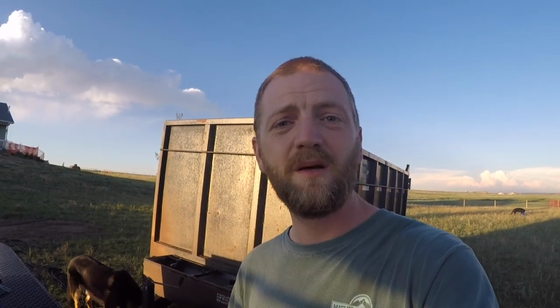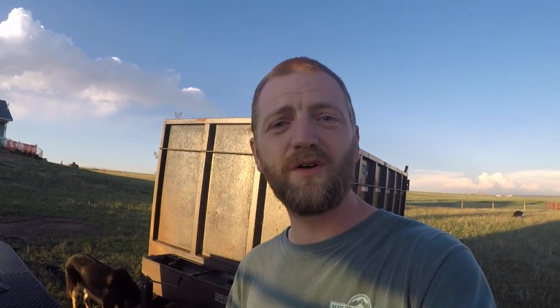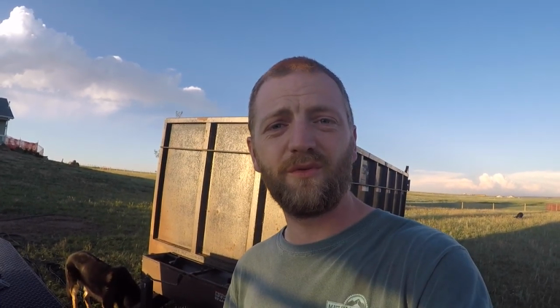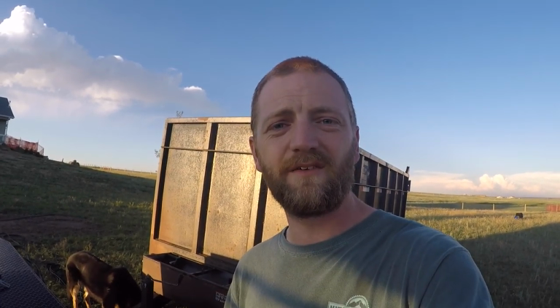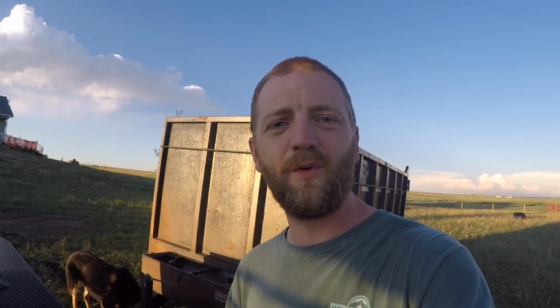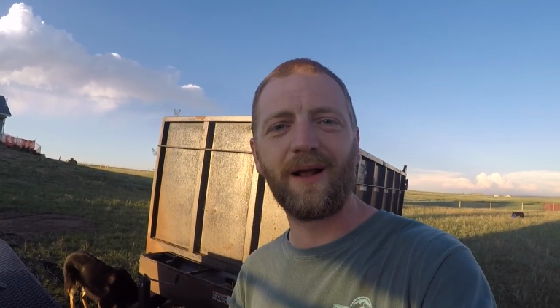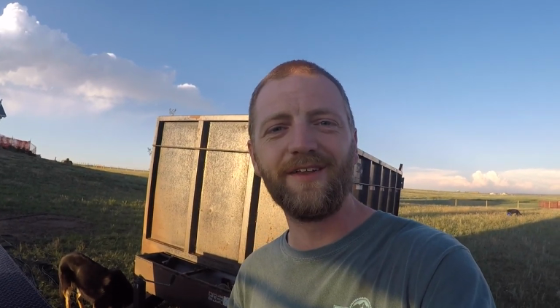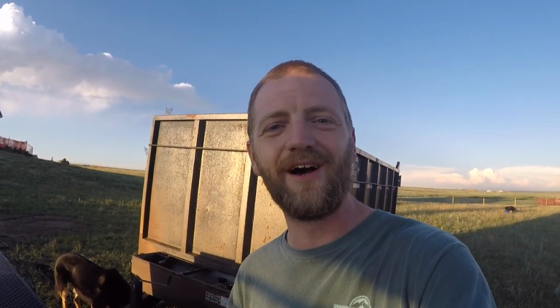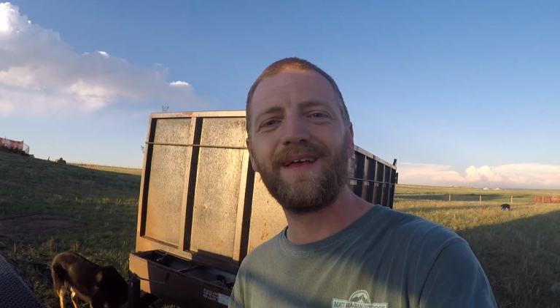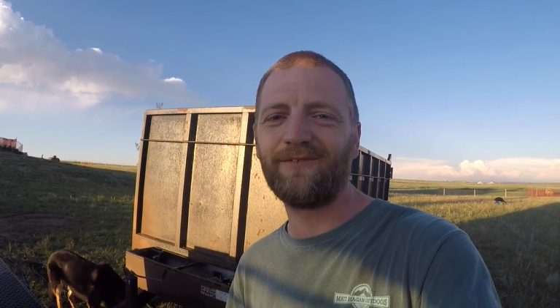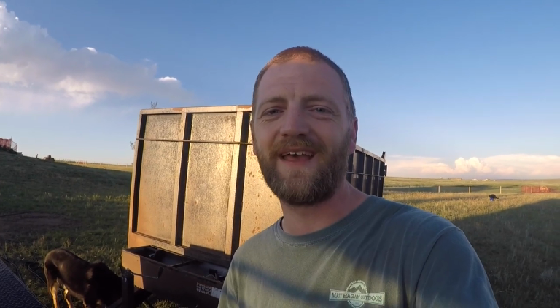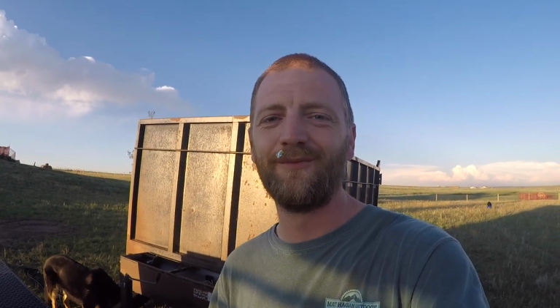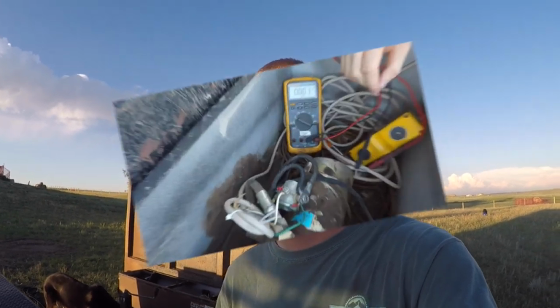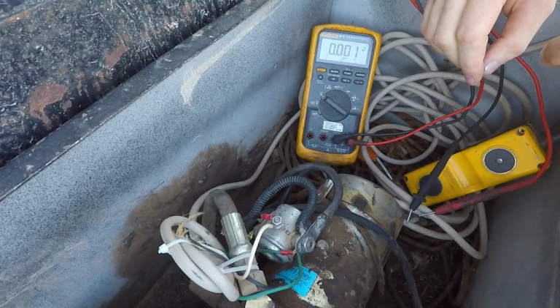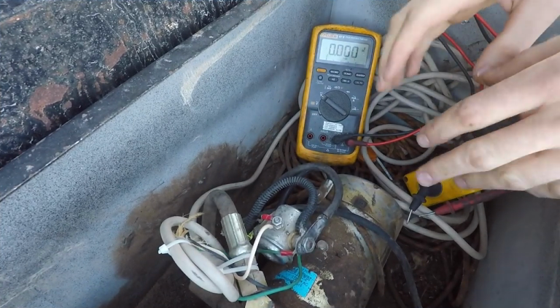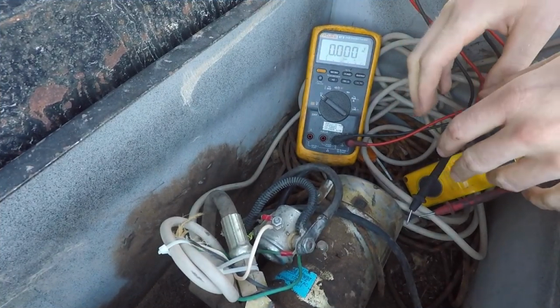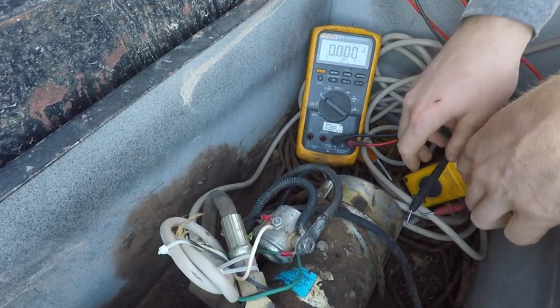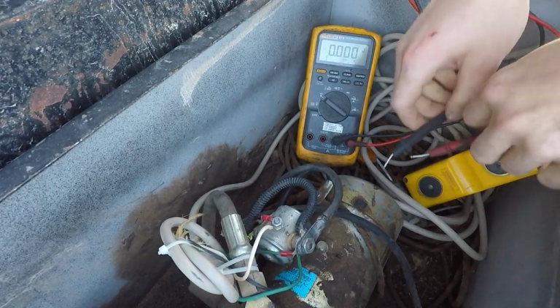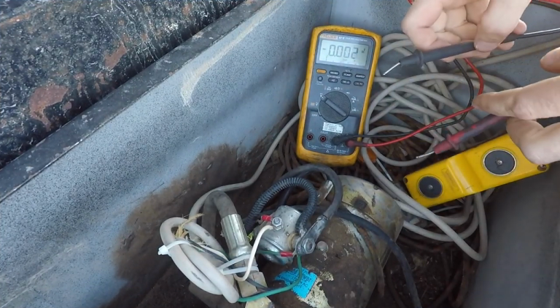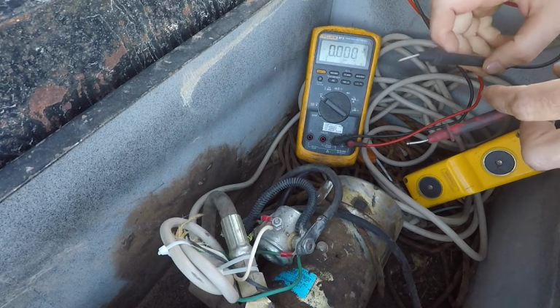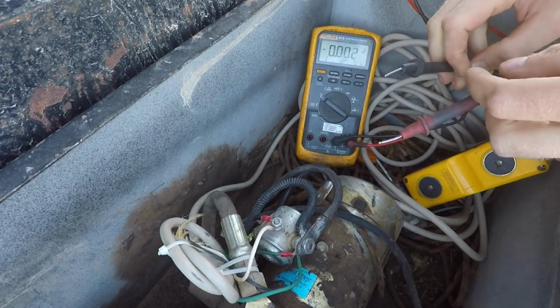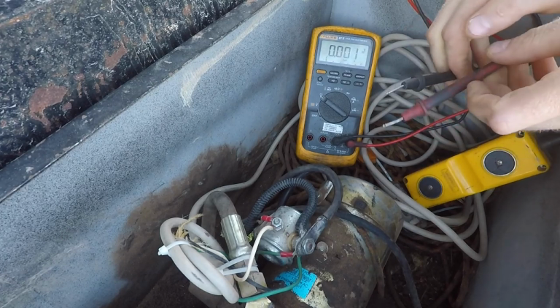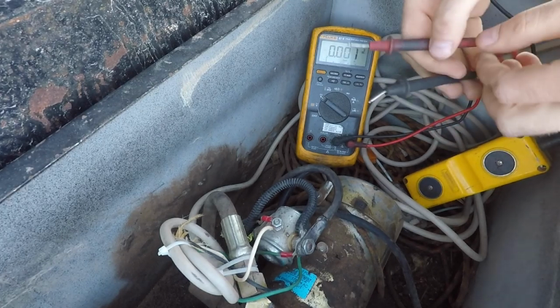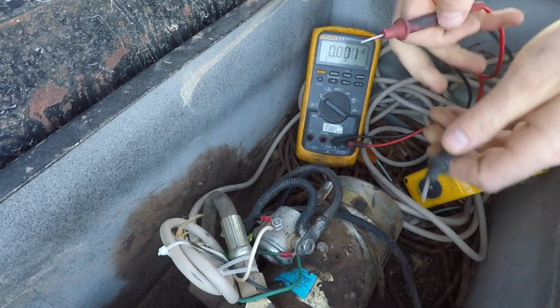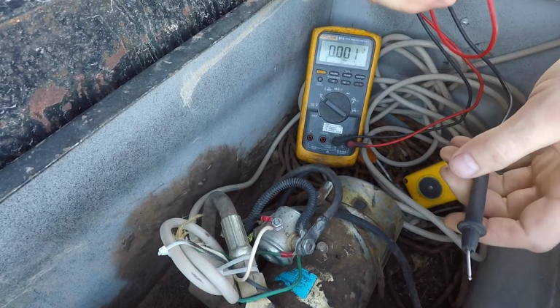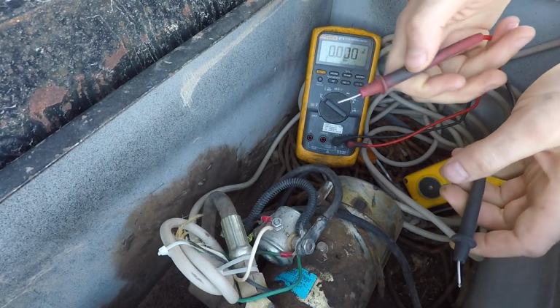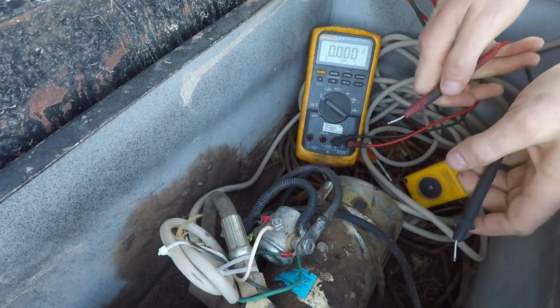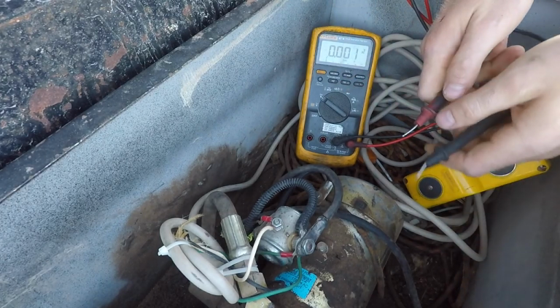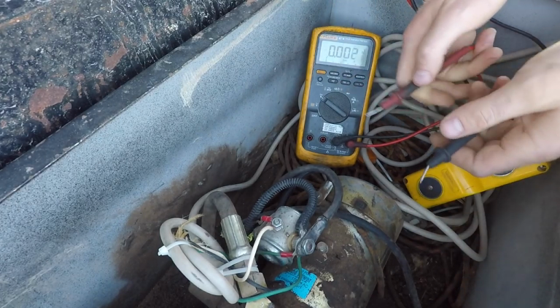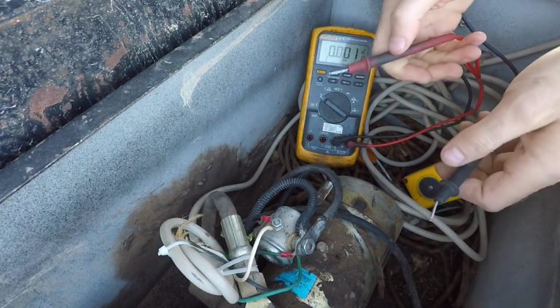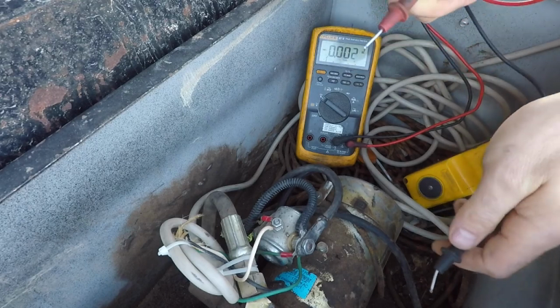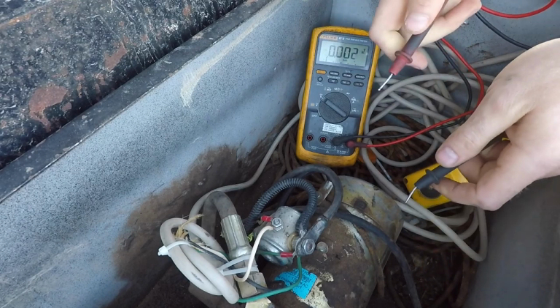But first, we've got to figure out why the trailer doesn't dump, and we've got to fix that too. The first thing we're going to do is troubleshoot this no-dump situation, and the first thing we need to do is check and see if we even have a charged battery.